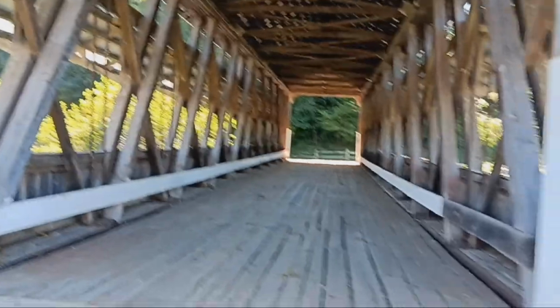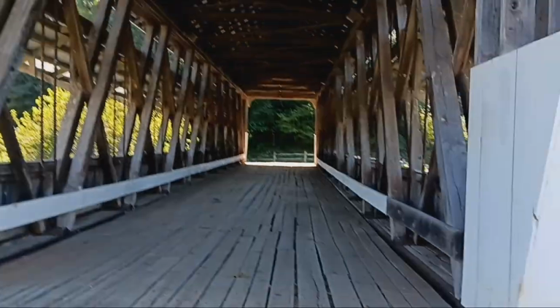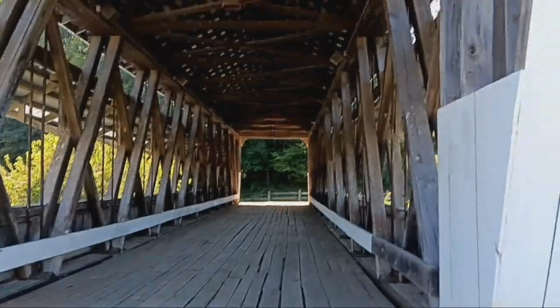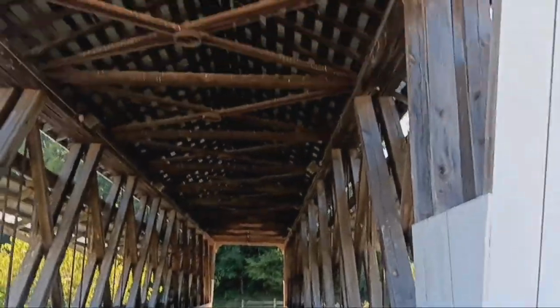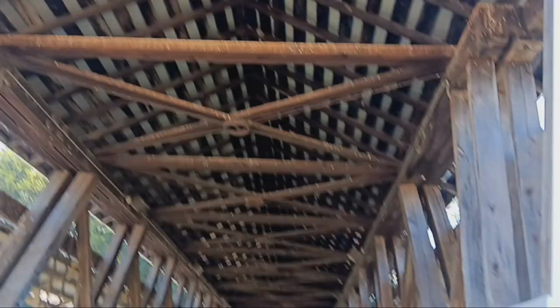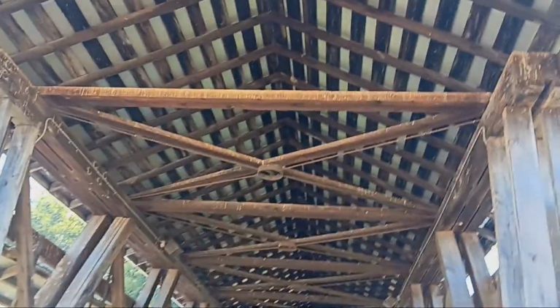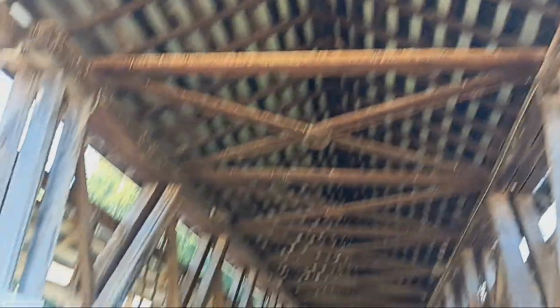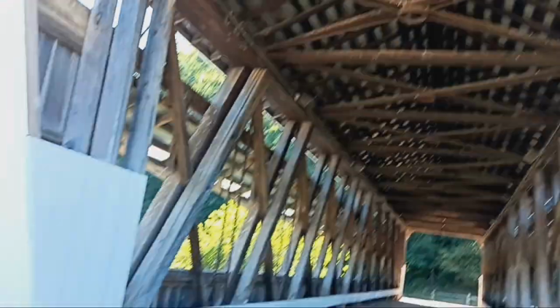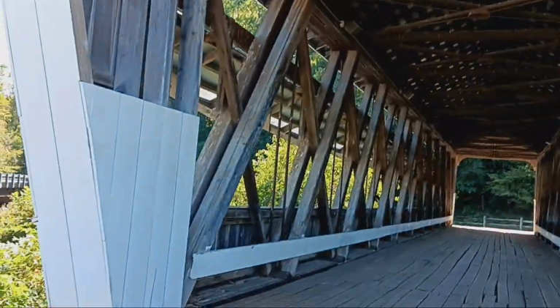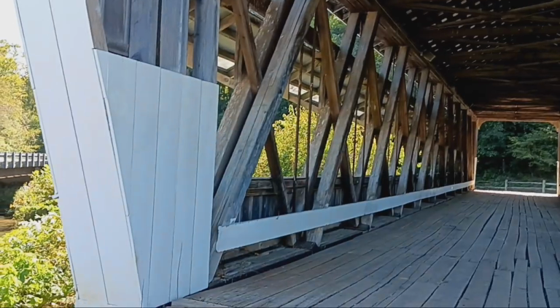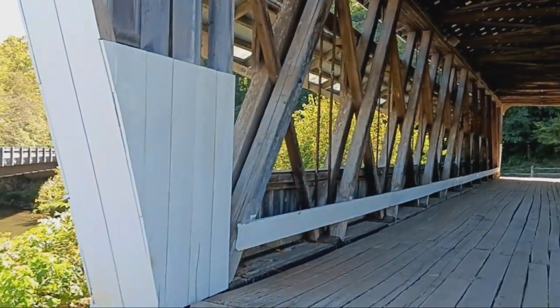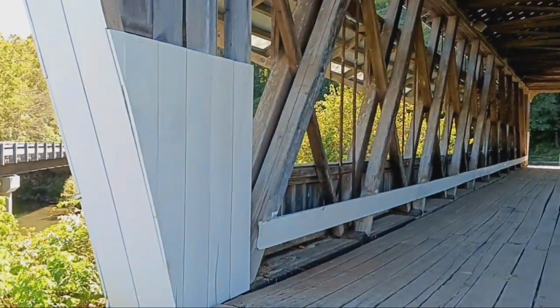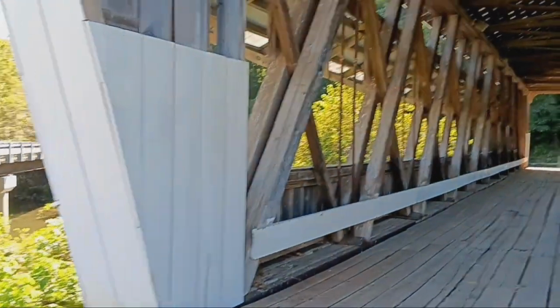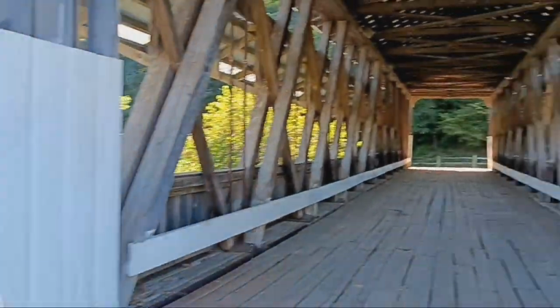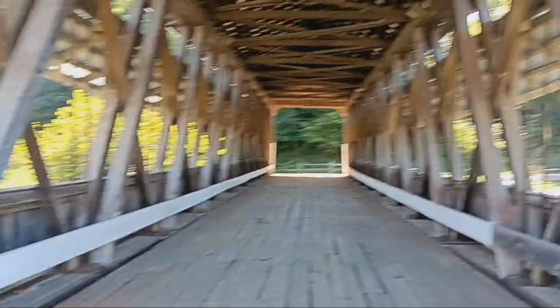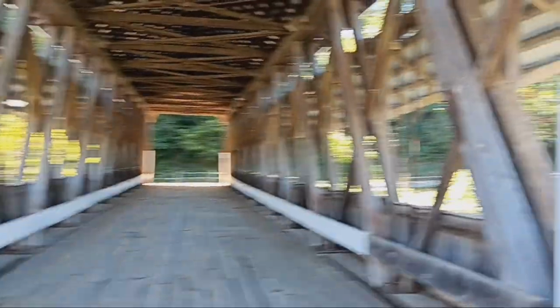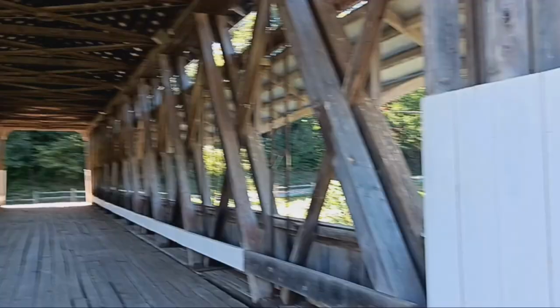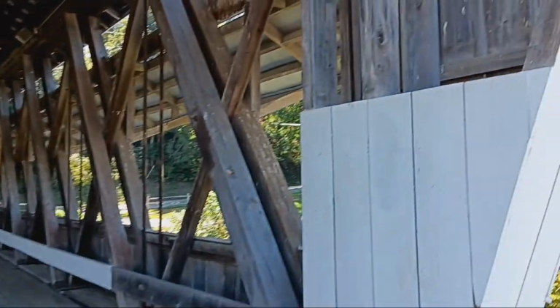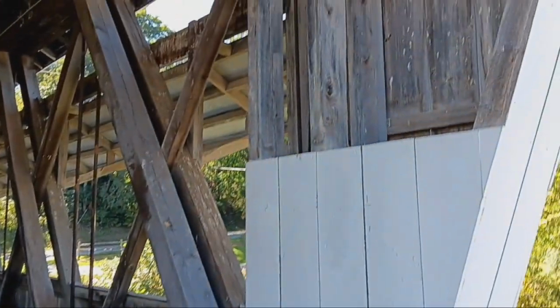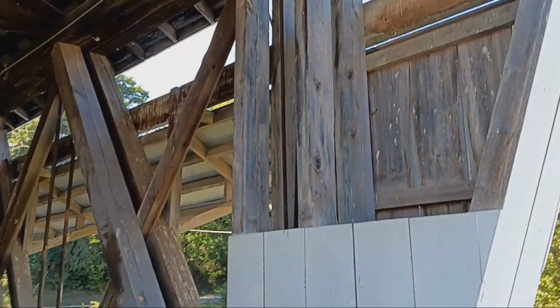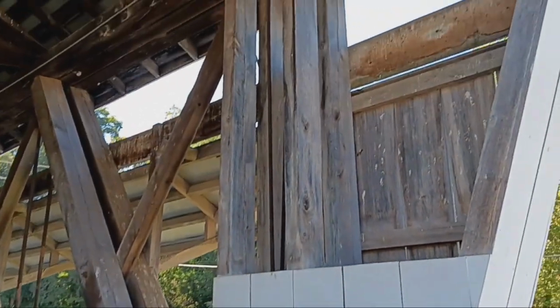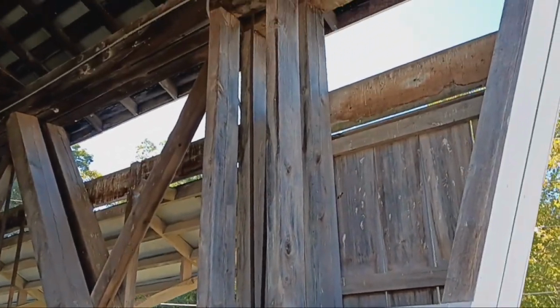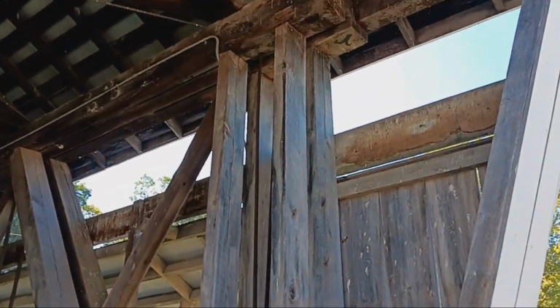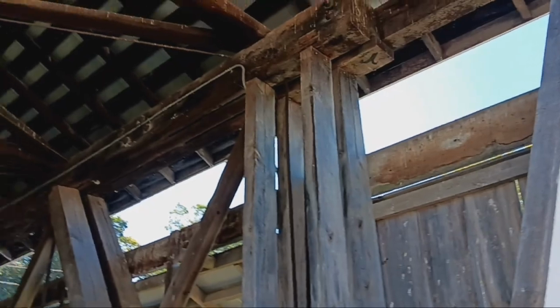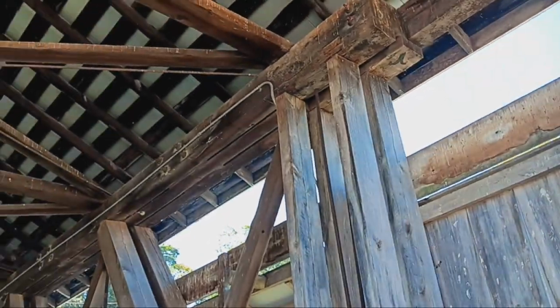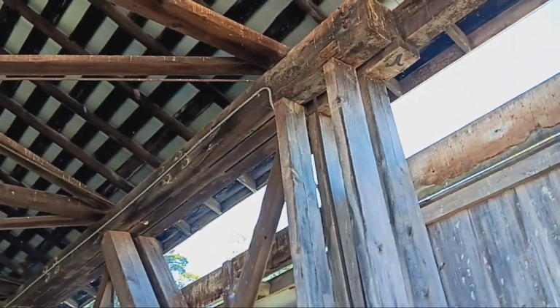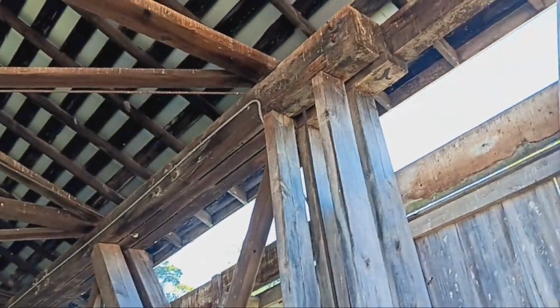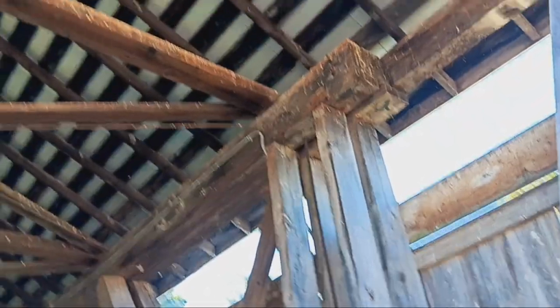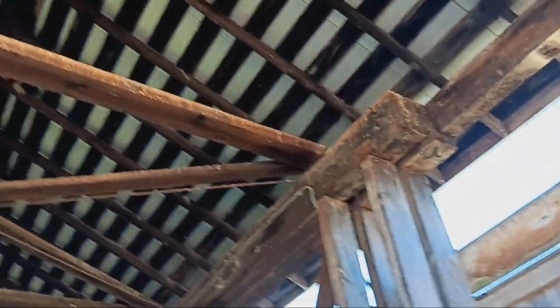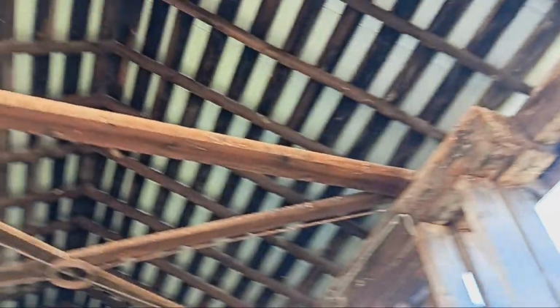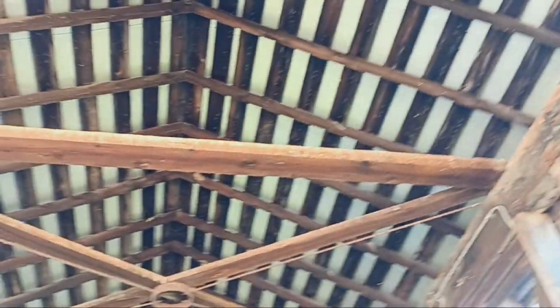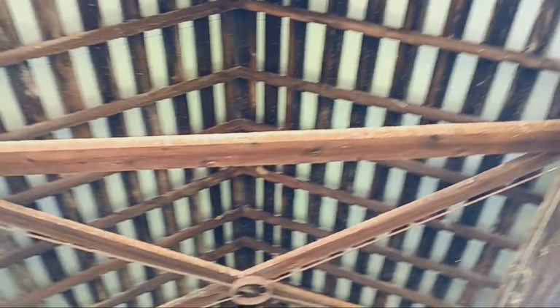There's no history over here either, so I don't know. I'll have to look this bridge up when I get home and find some information on it. I don't see nothing here.